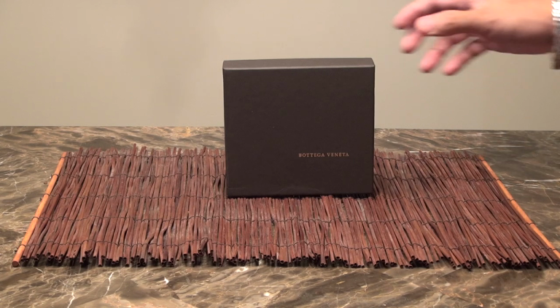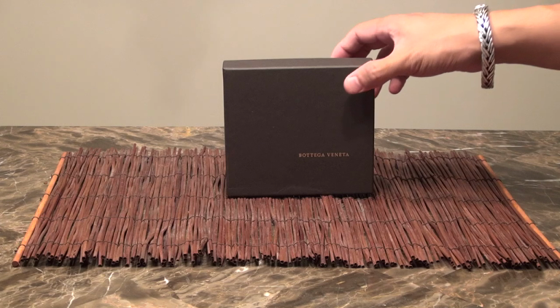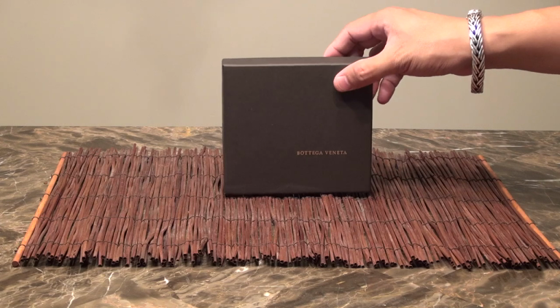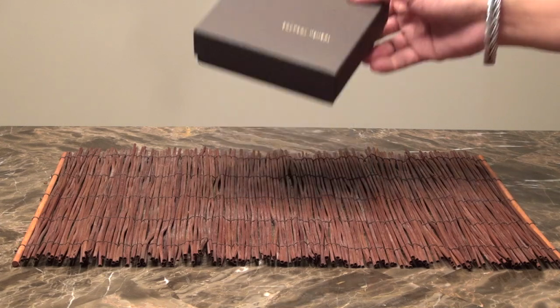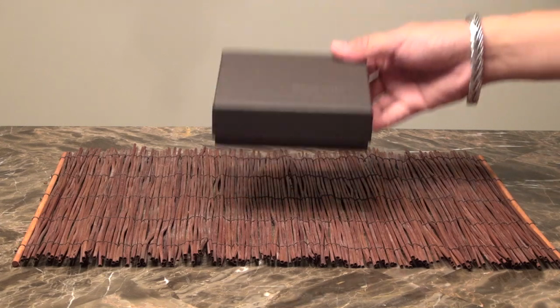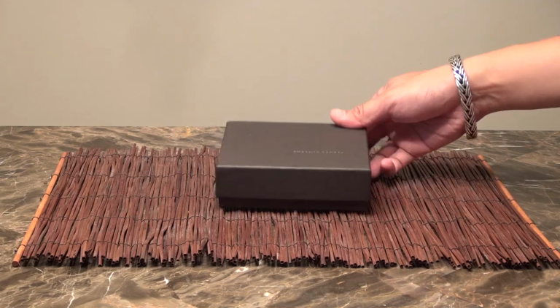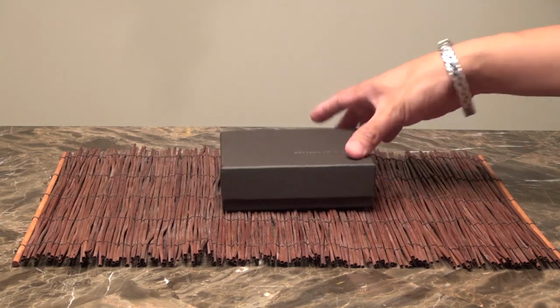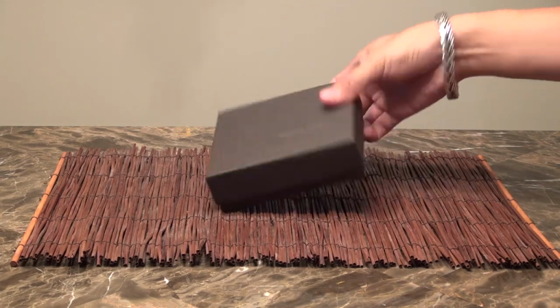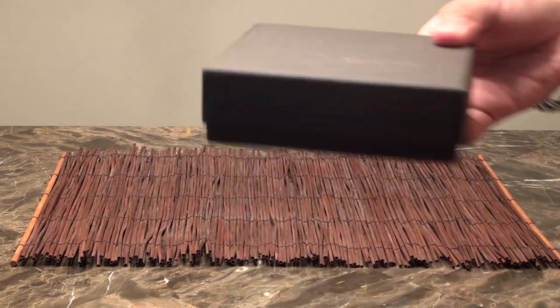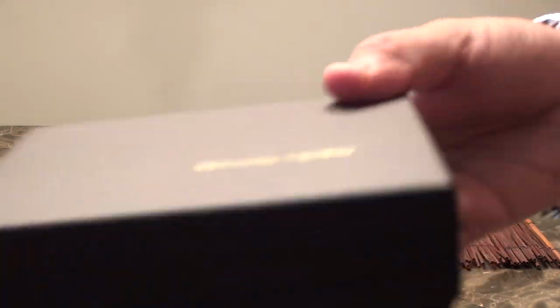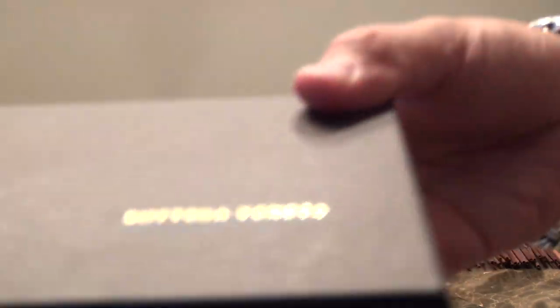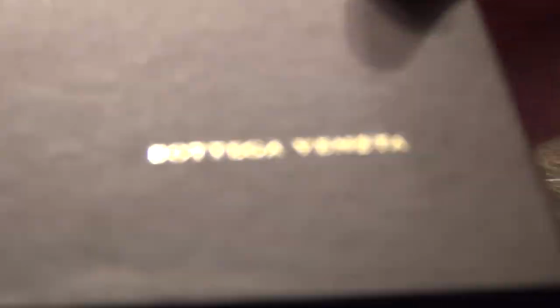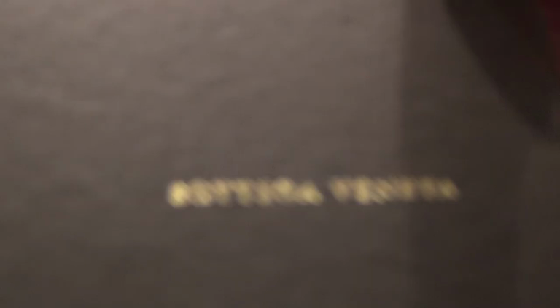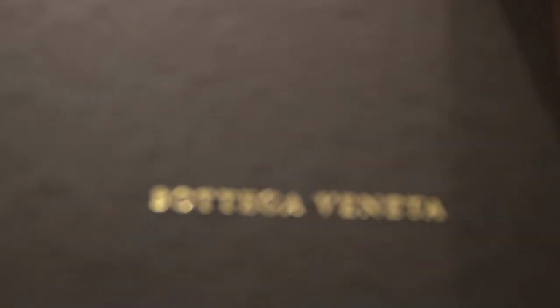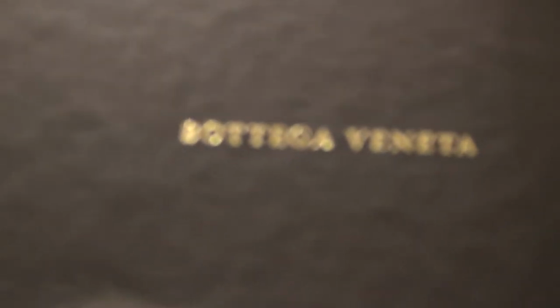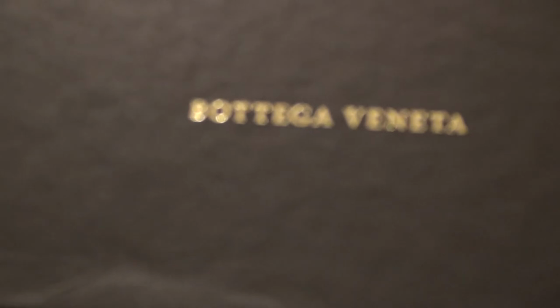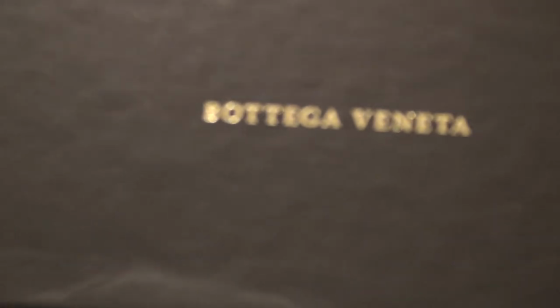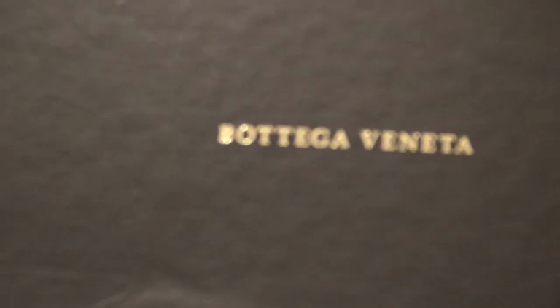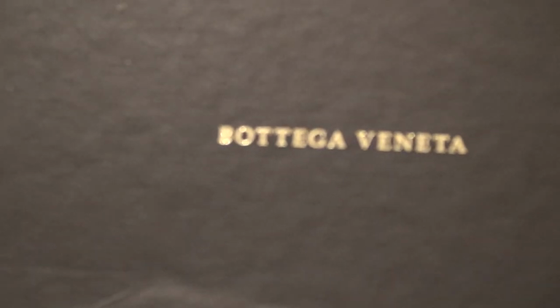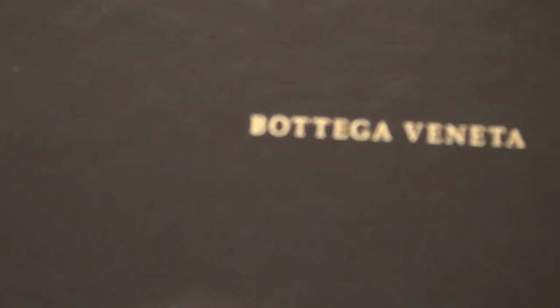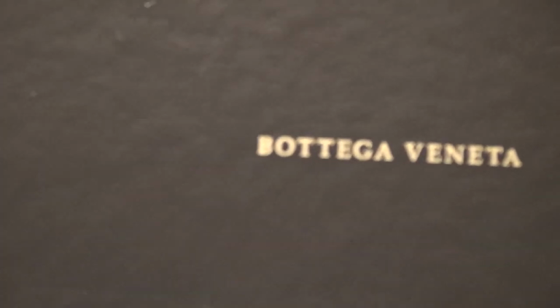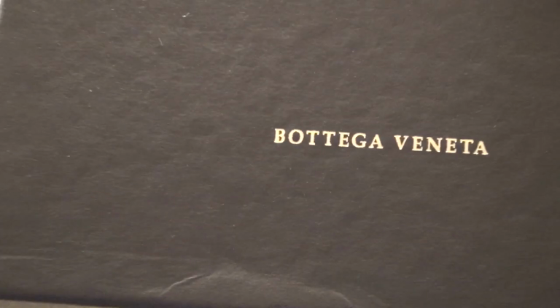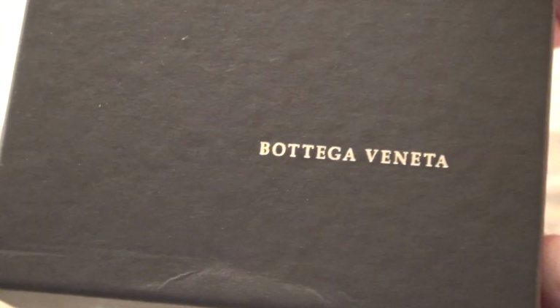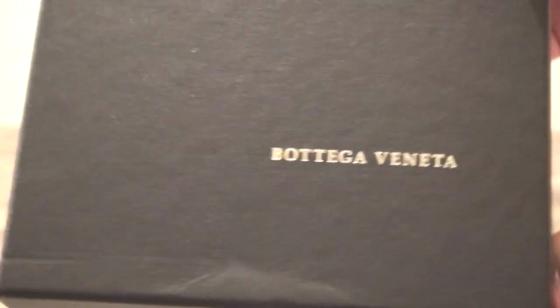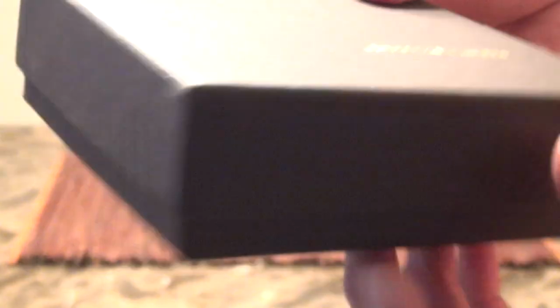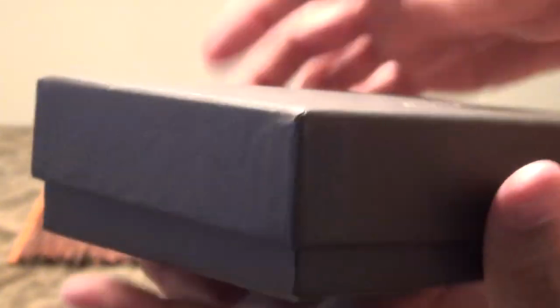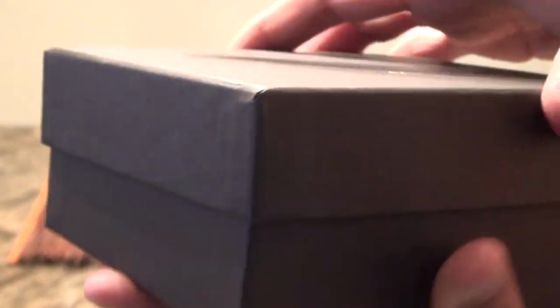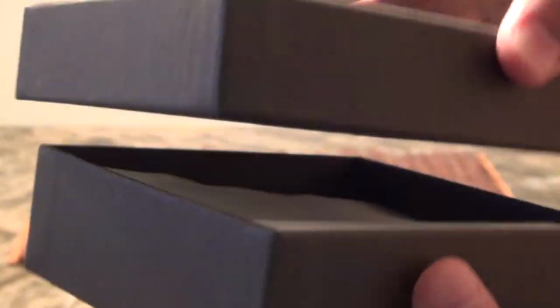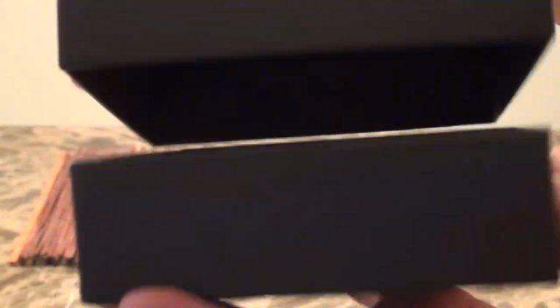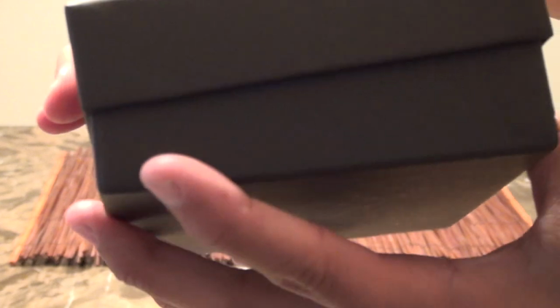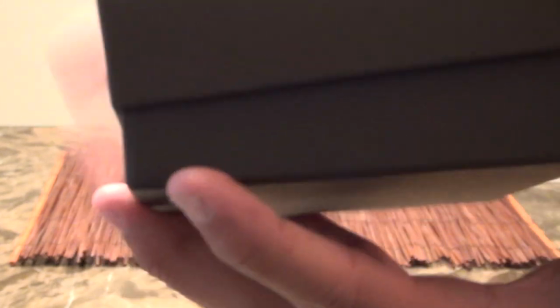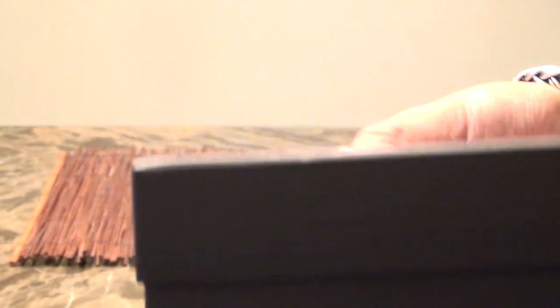First let's go ahead and take a look at the box. Pretty basic box. Foil stamping. Very nice construction.